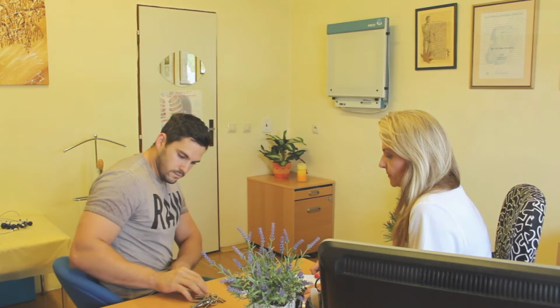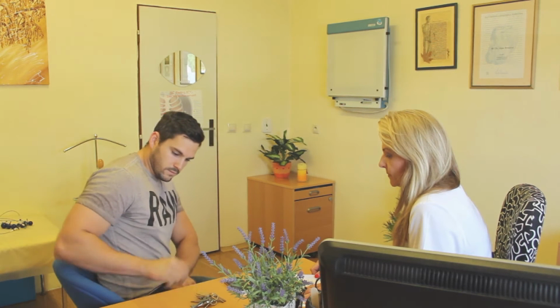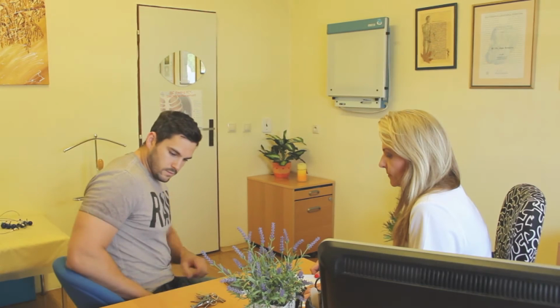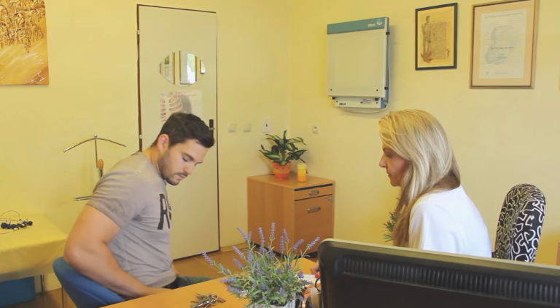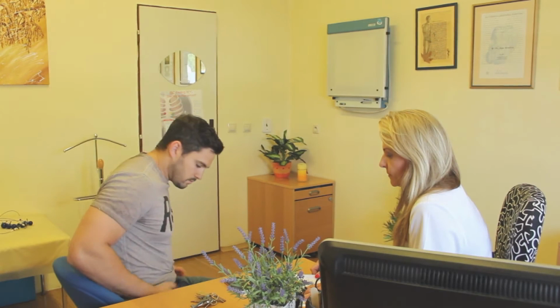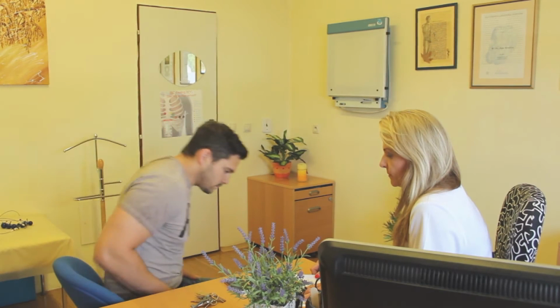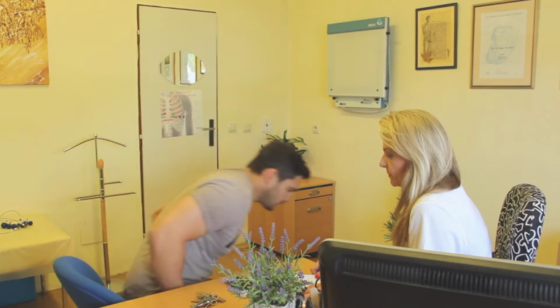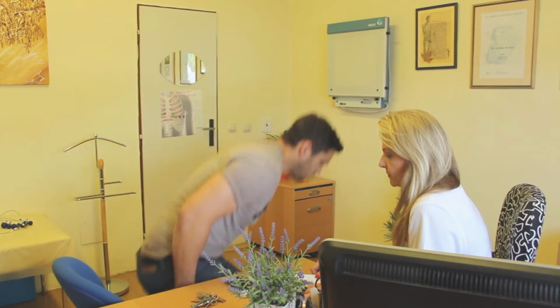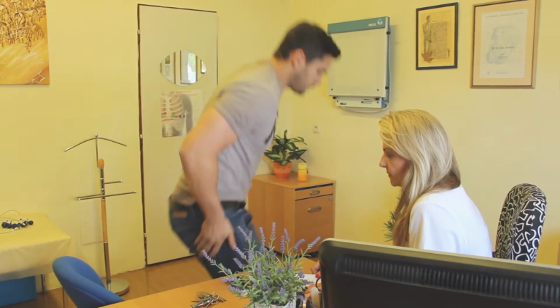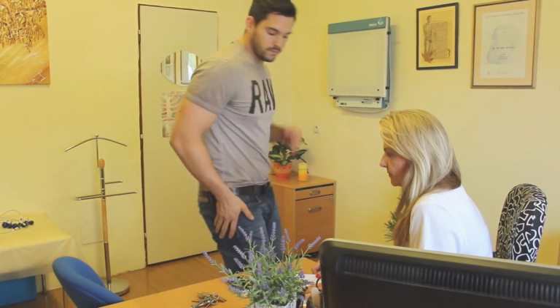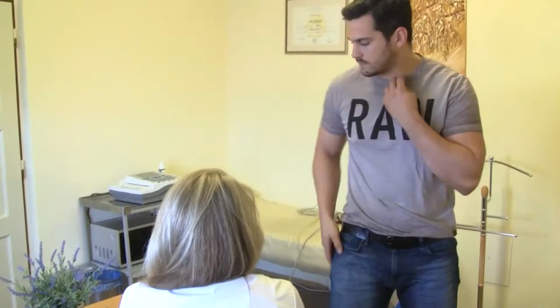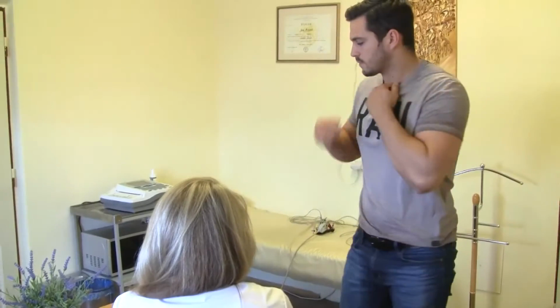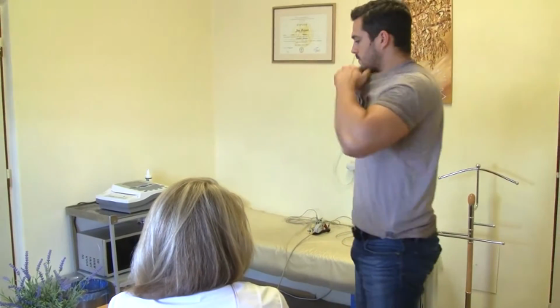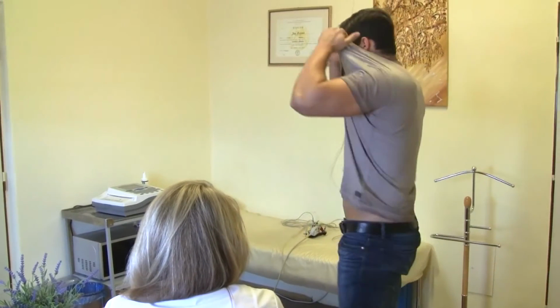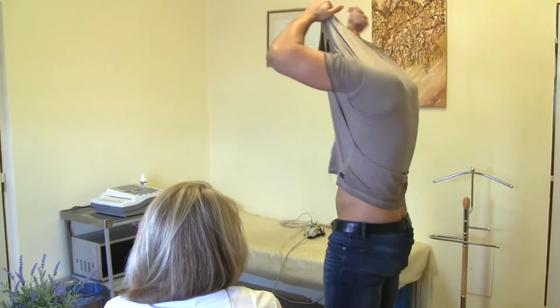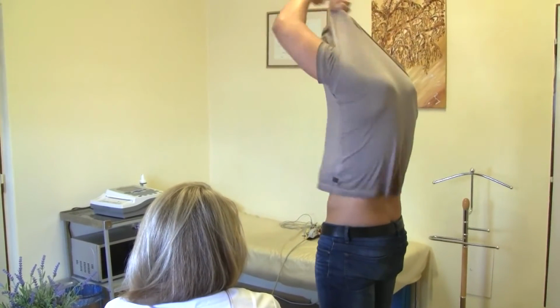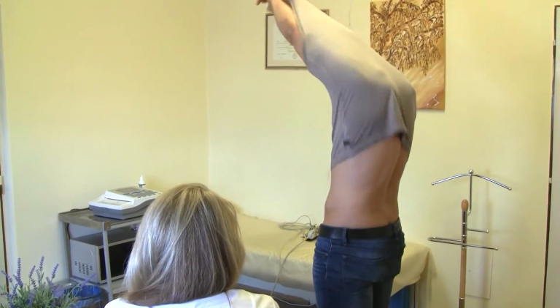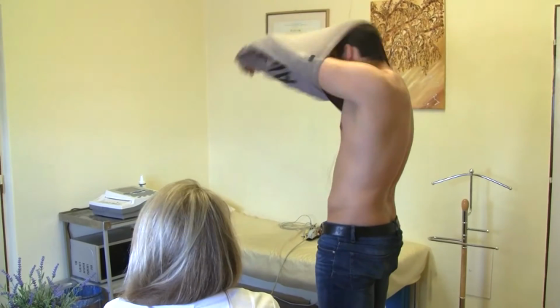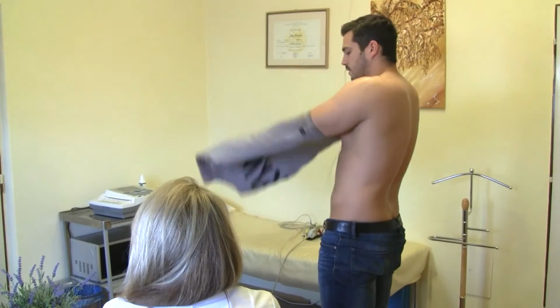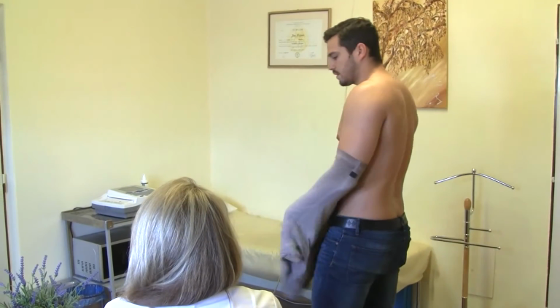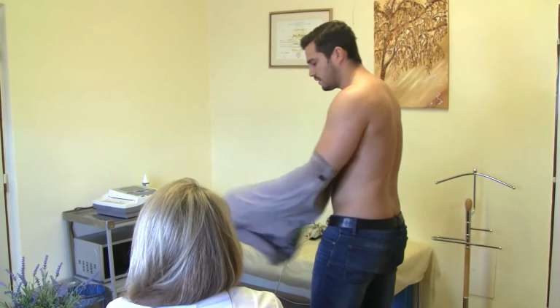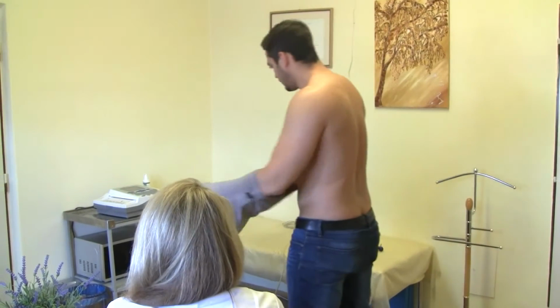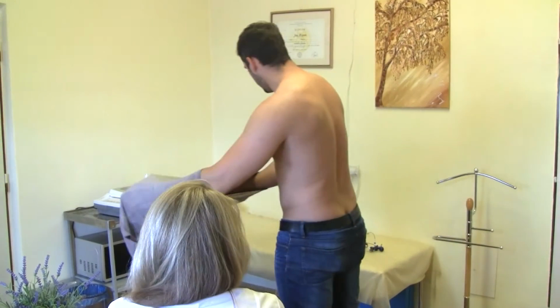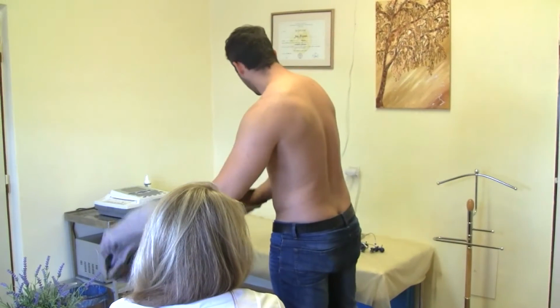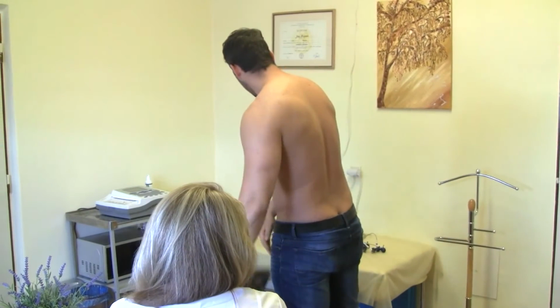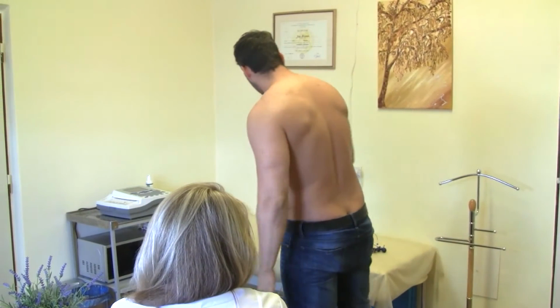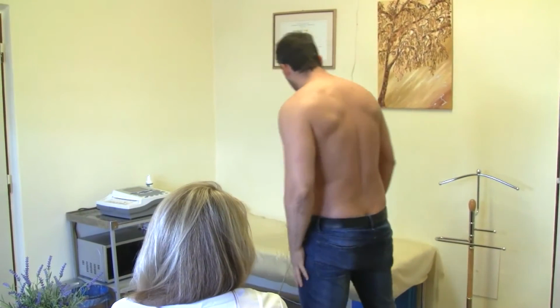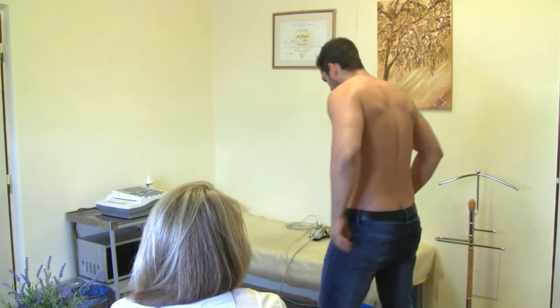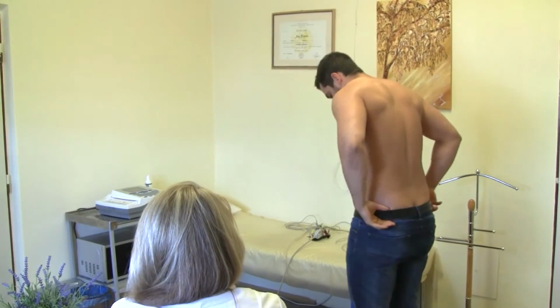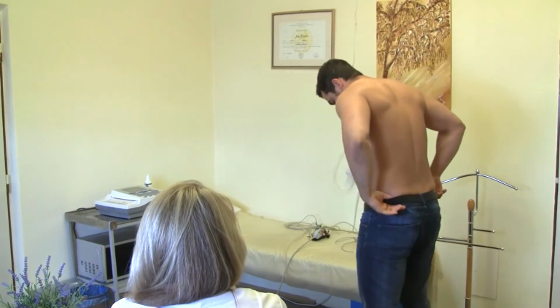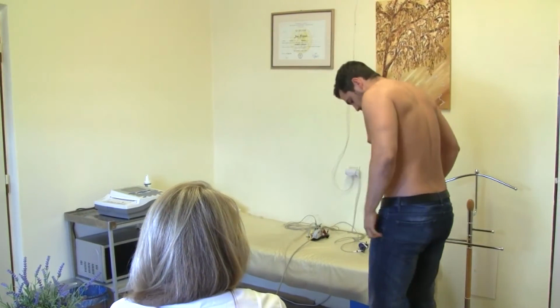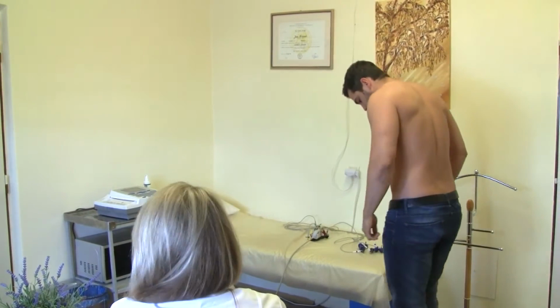The patient has to prepare for the examination: take out from his pockets all metal objects — coins, keys, cell phone — undress to the waist and slip off their shoes.